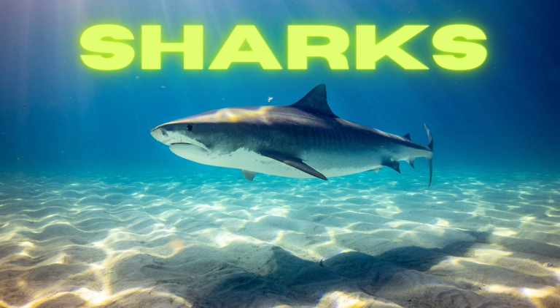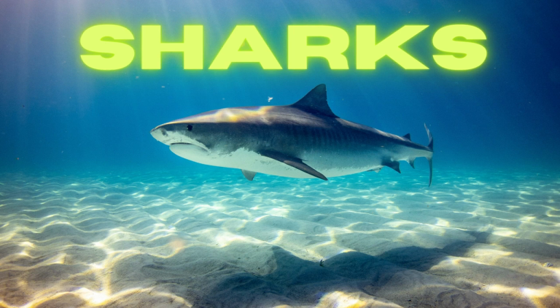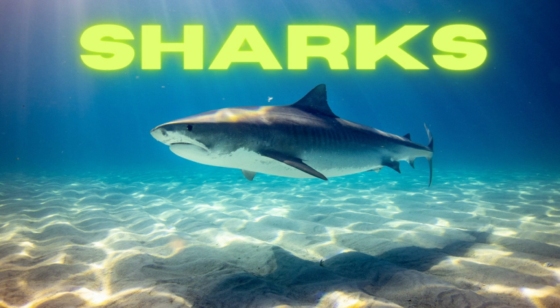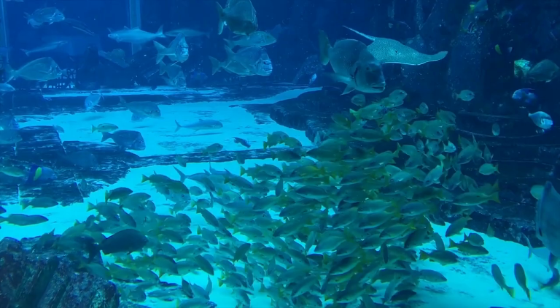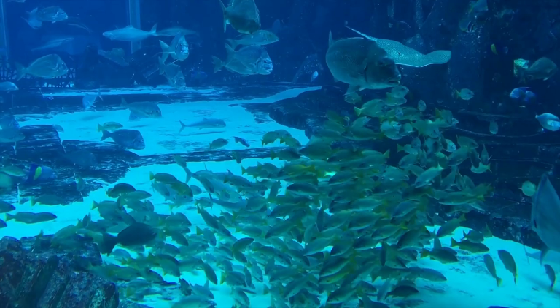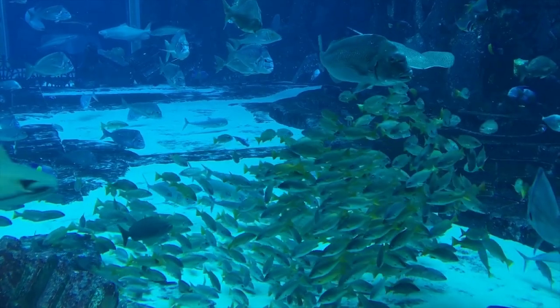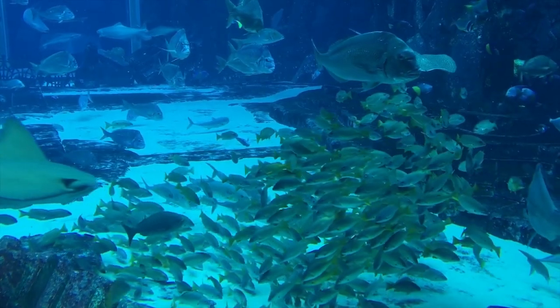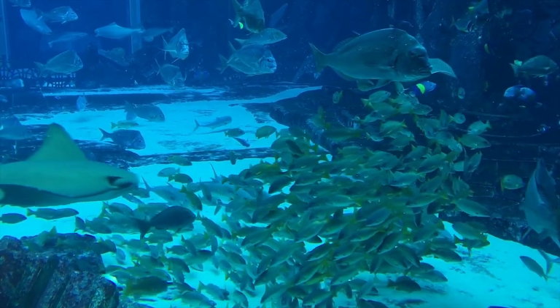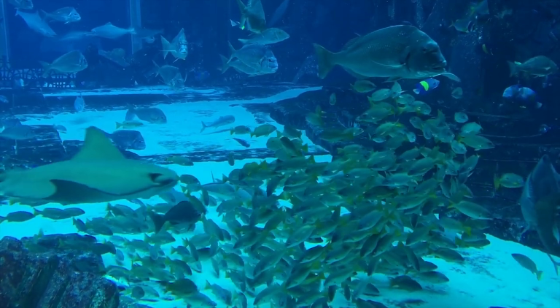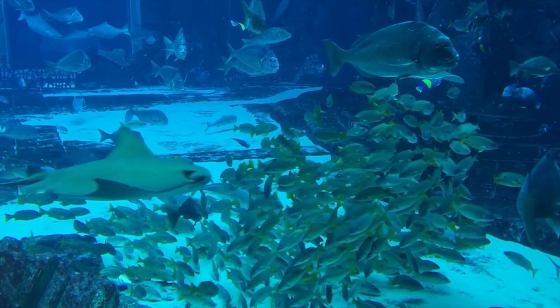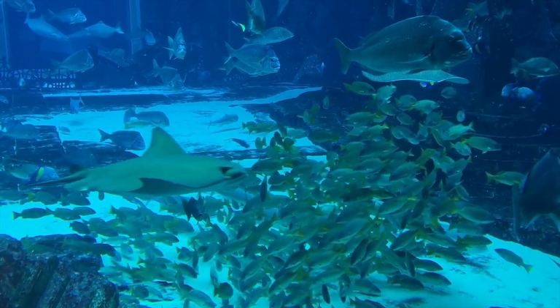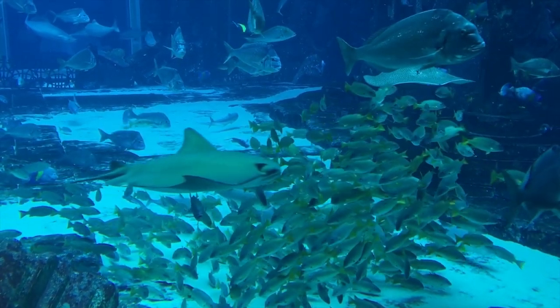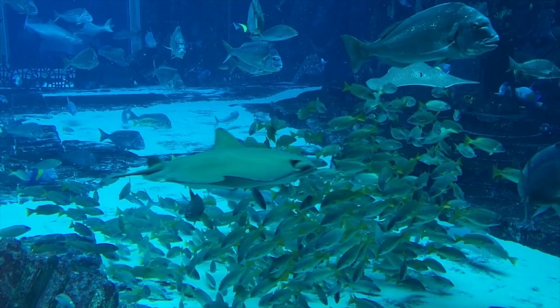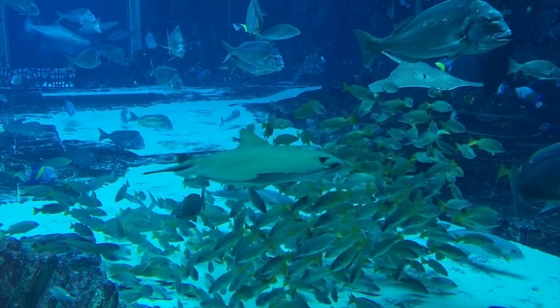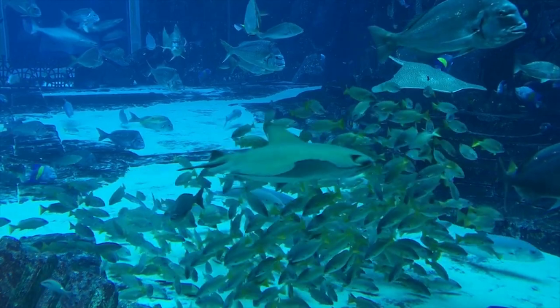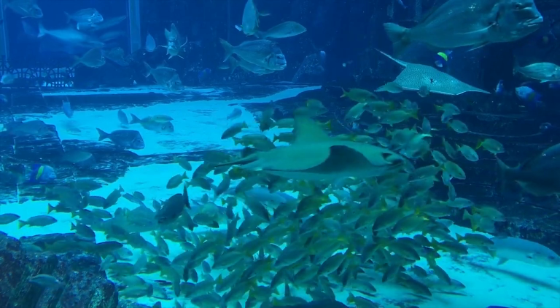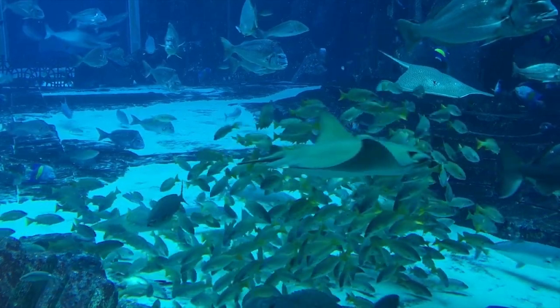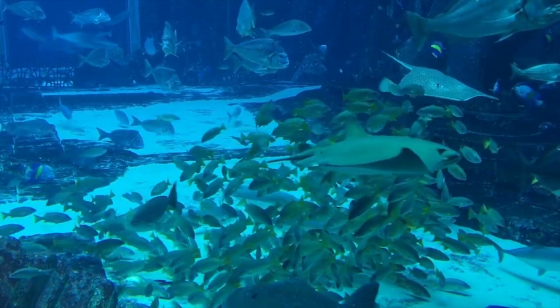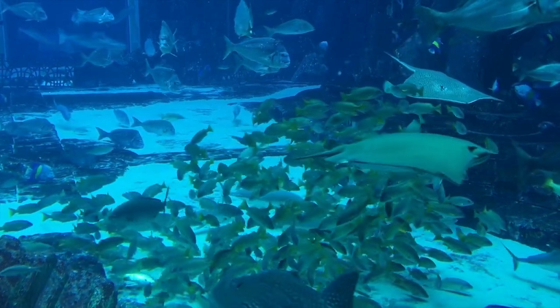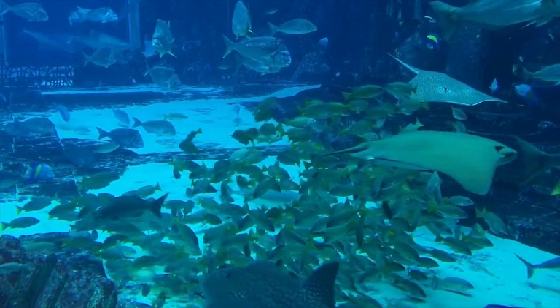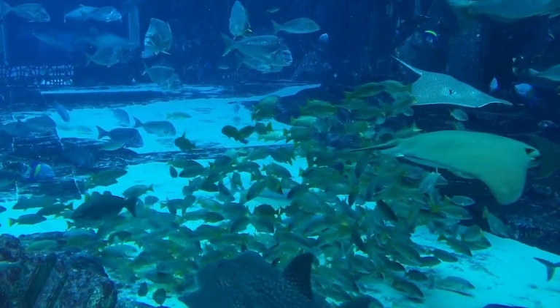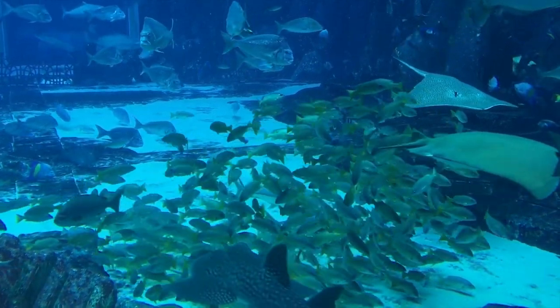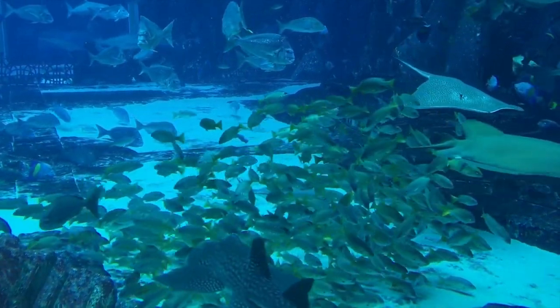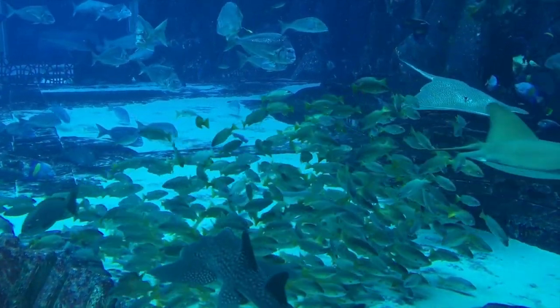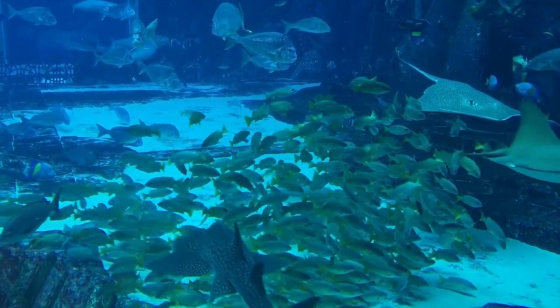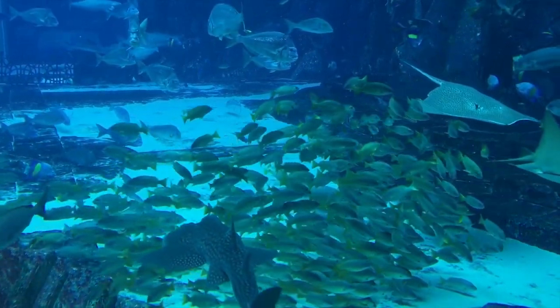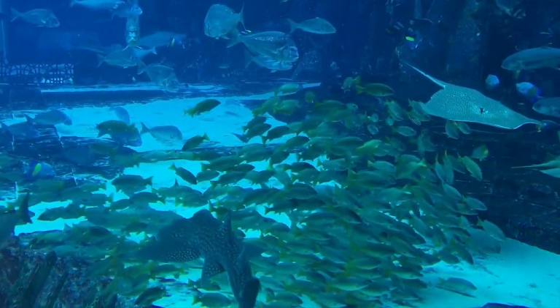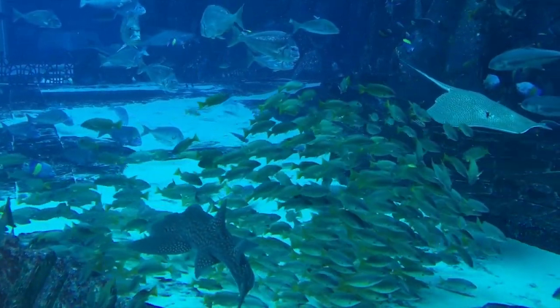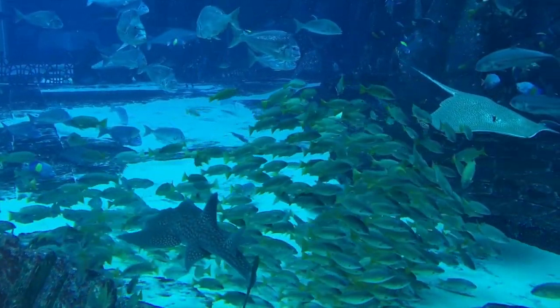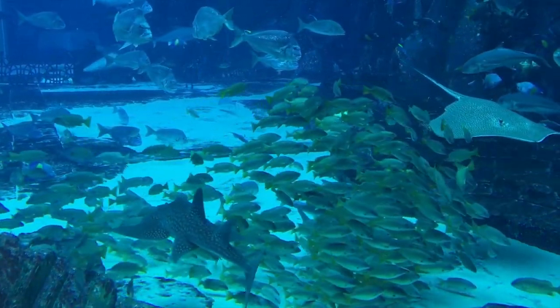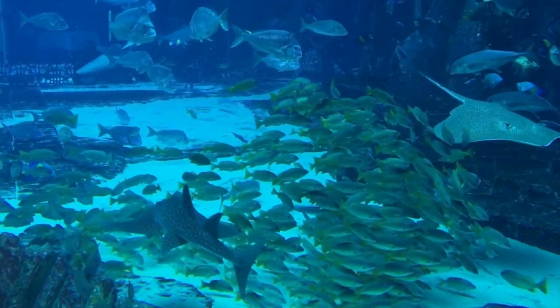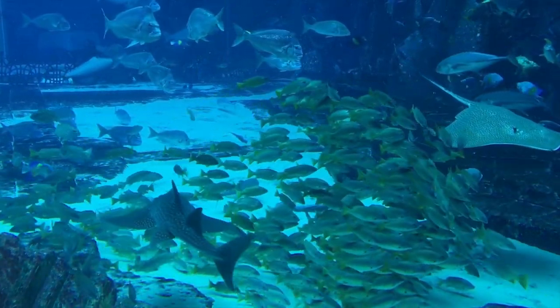Sharks. What are sharks? Sharks are fish. They come in all shapes and sizes and live in the ocean all over the world.